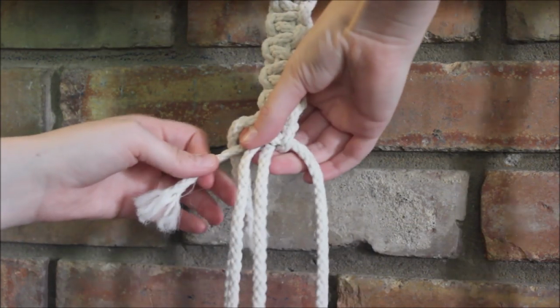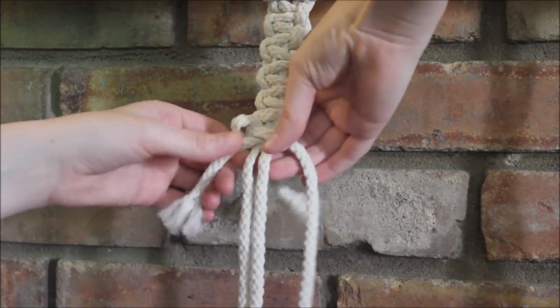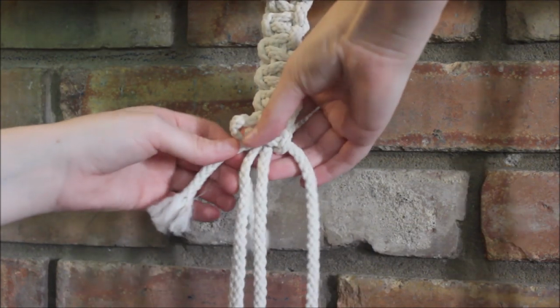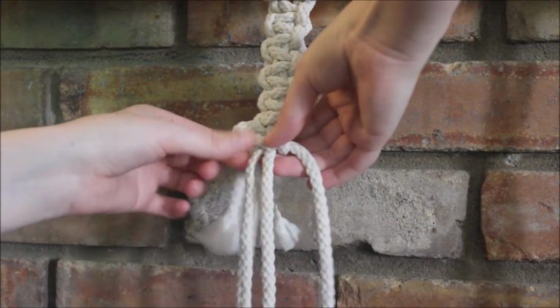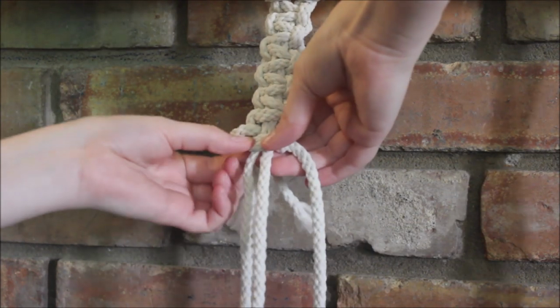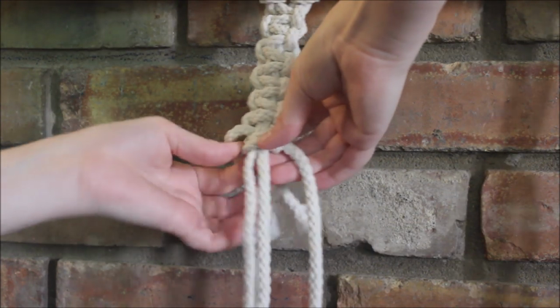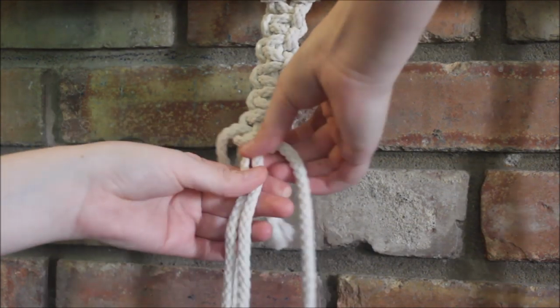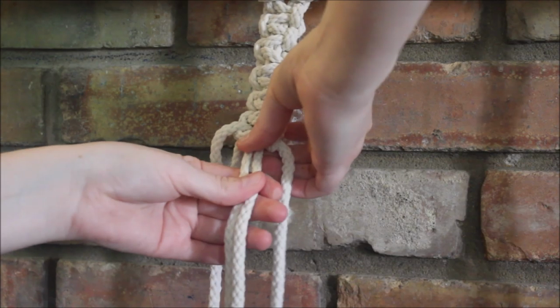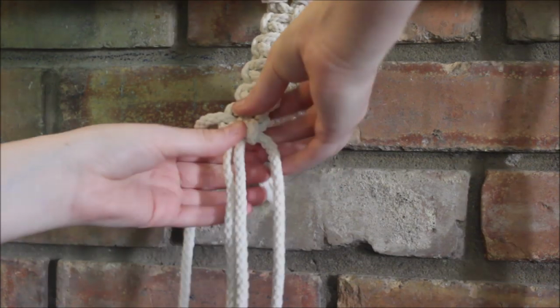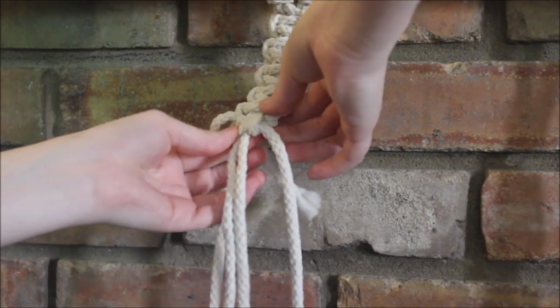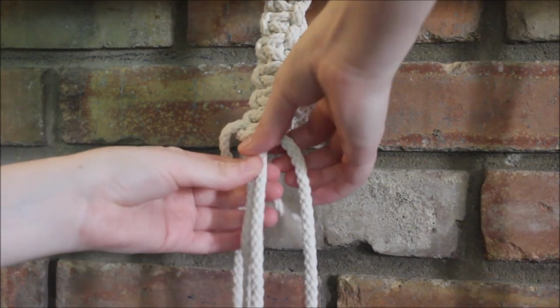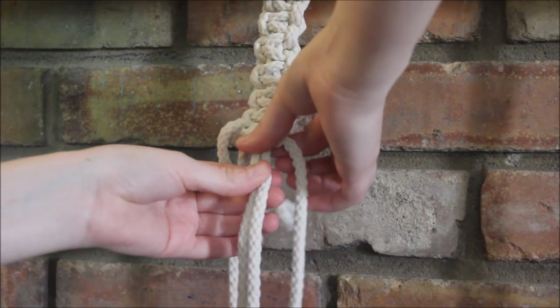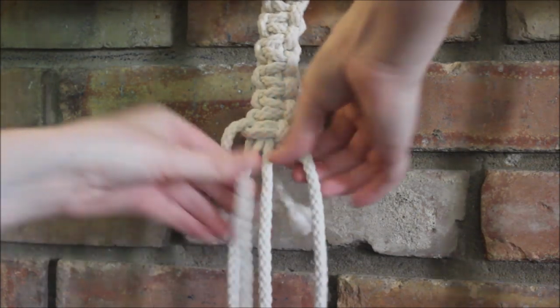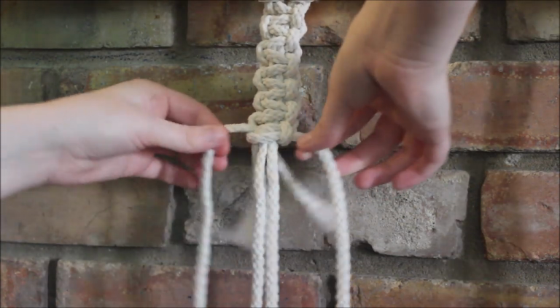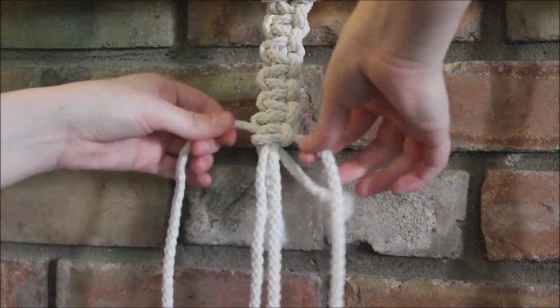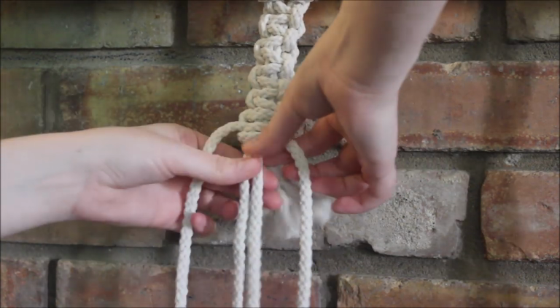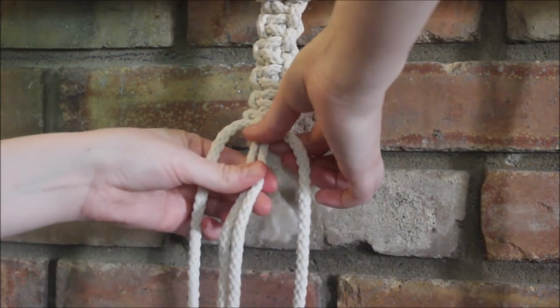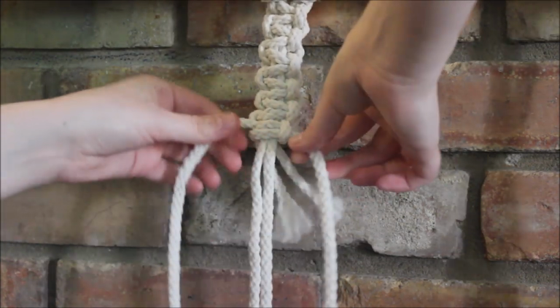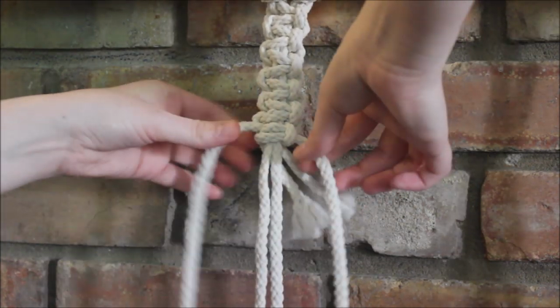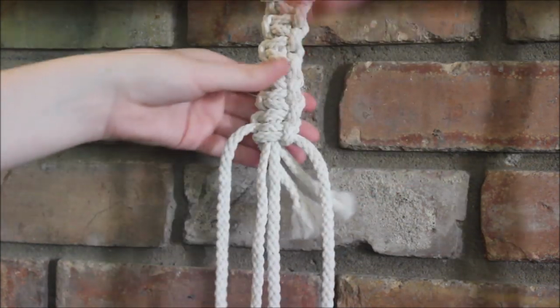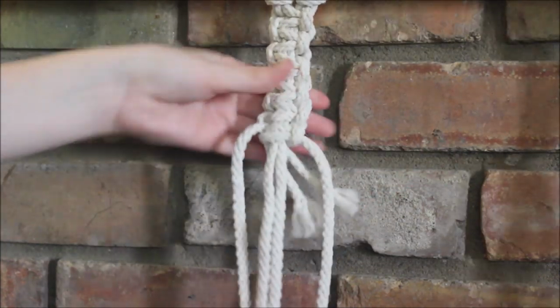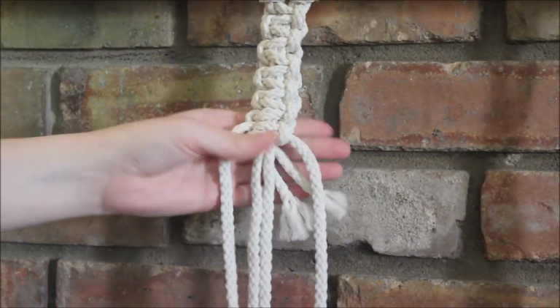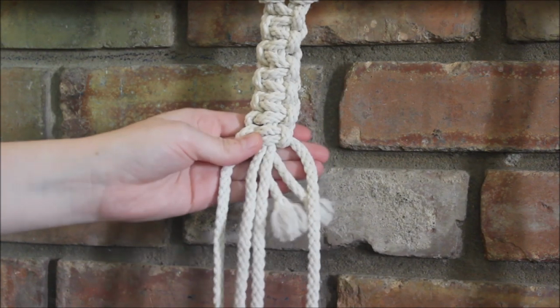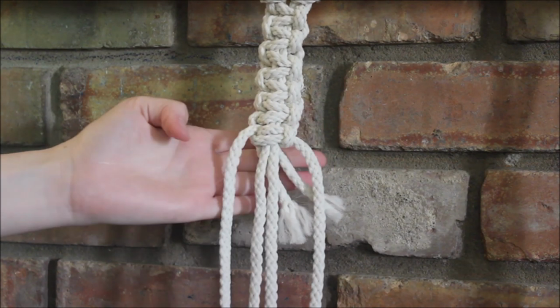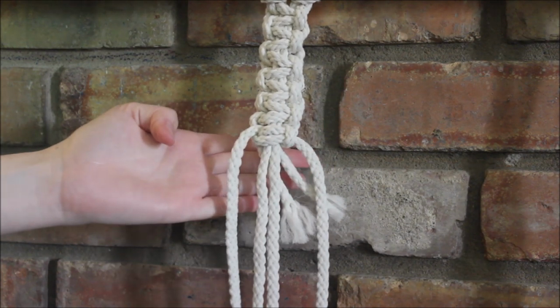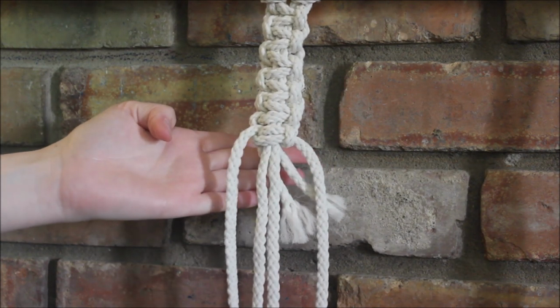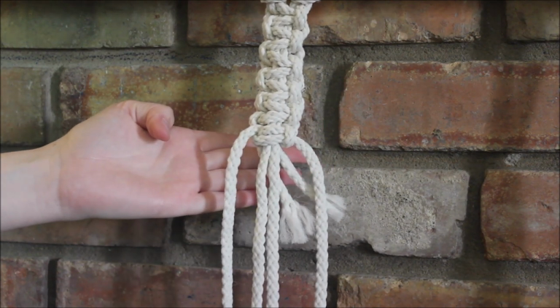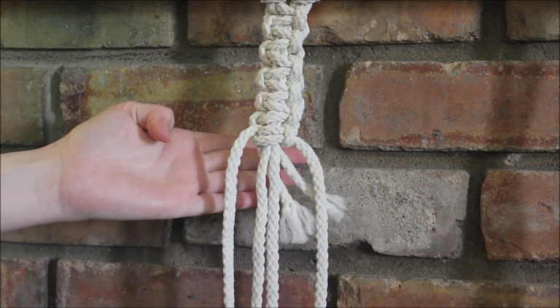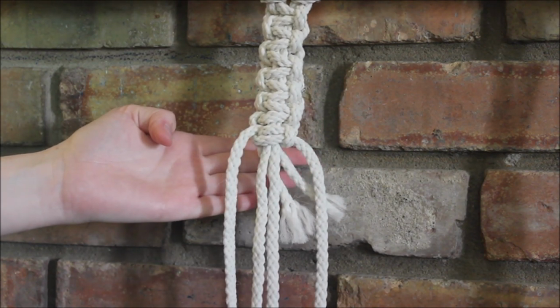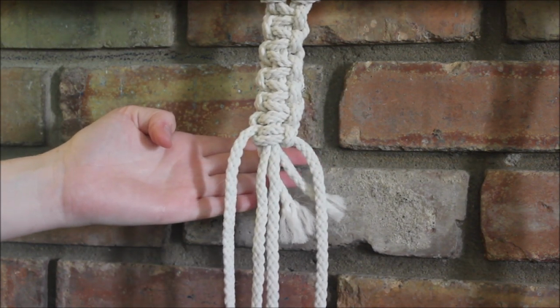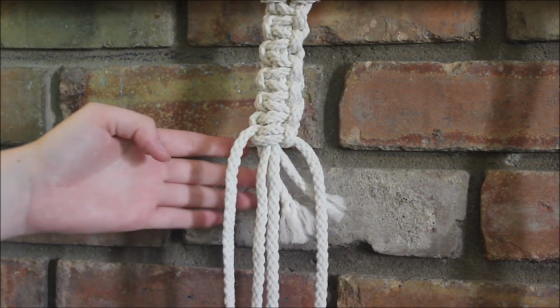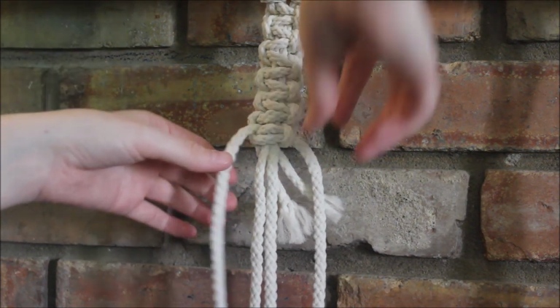Then we adjust until it looks good — and there we go. Now we can continue making our square knots.